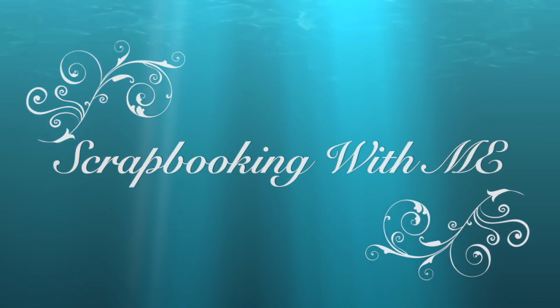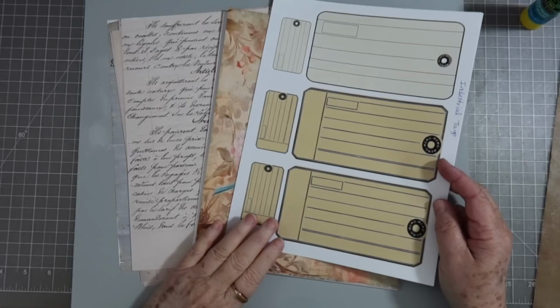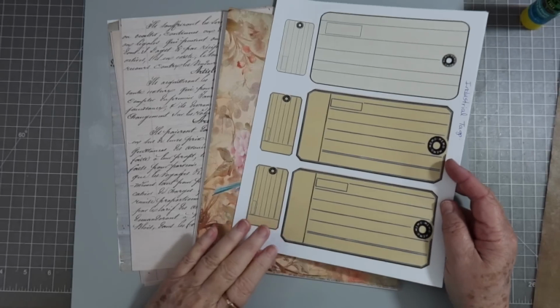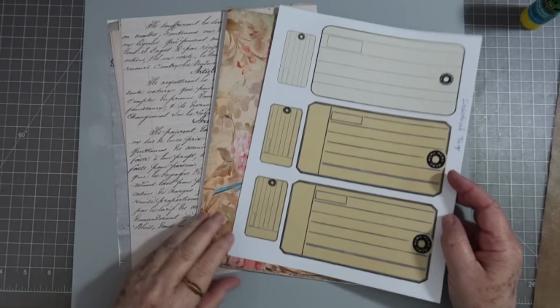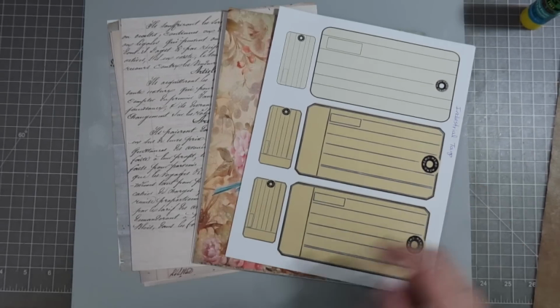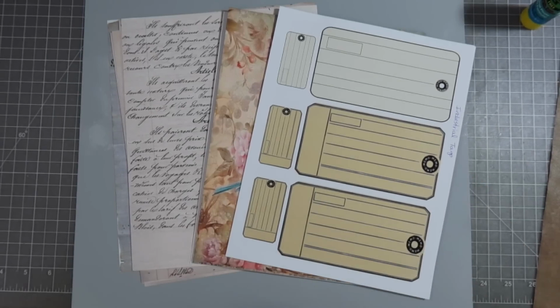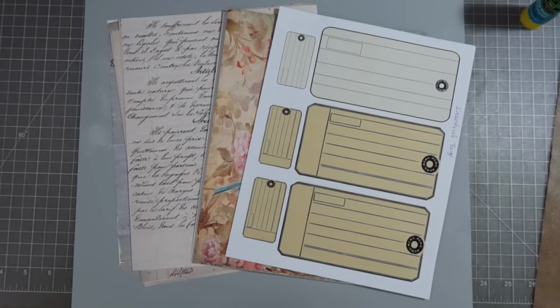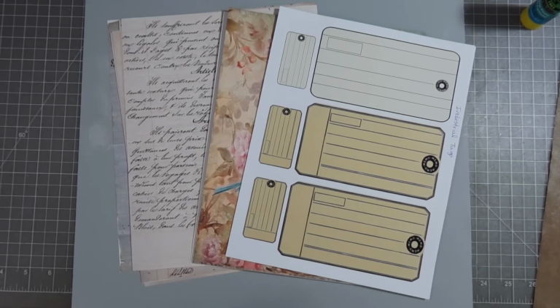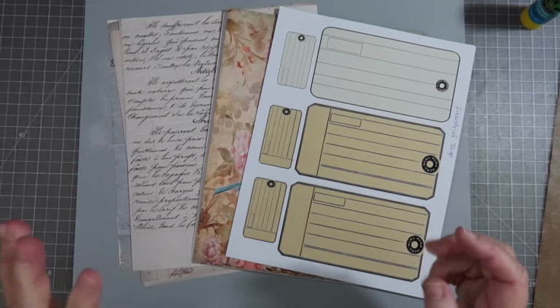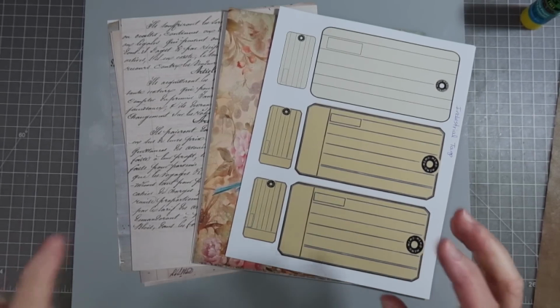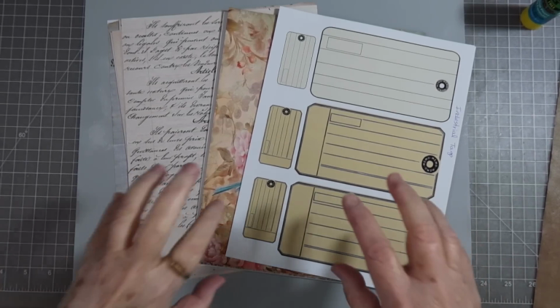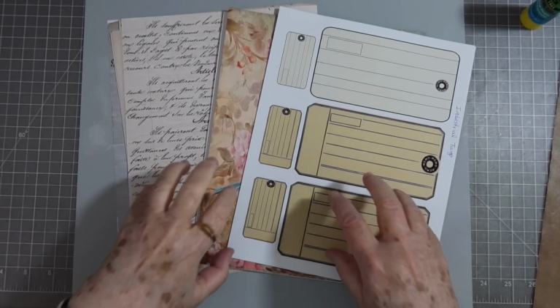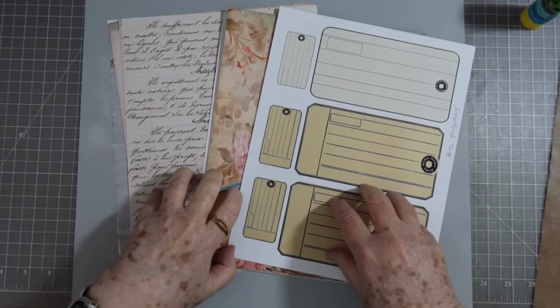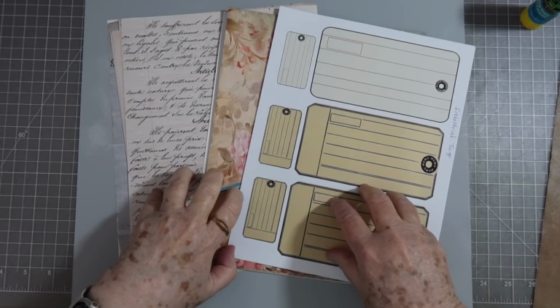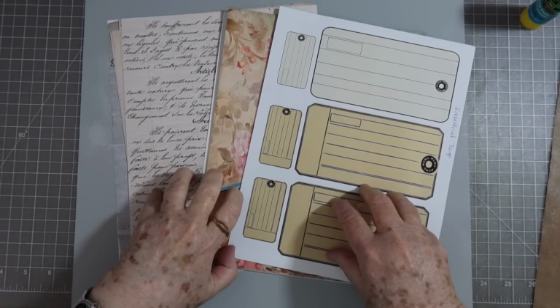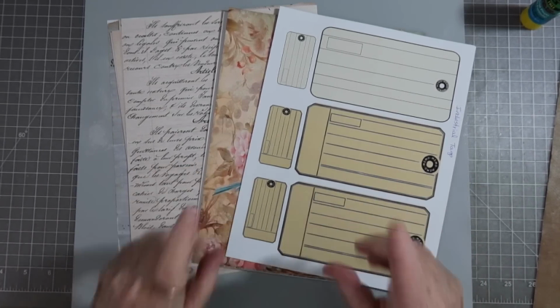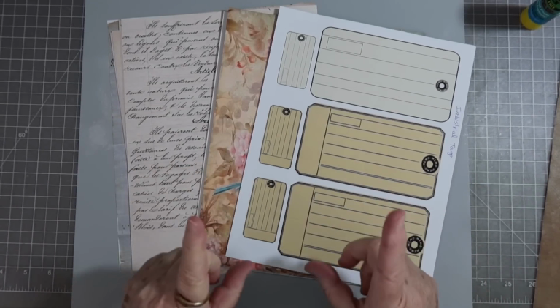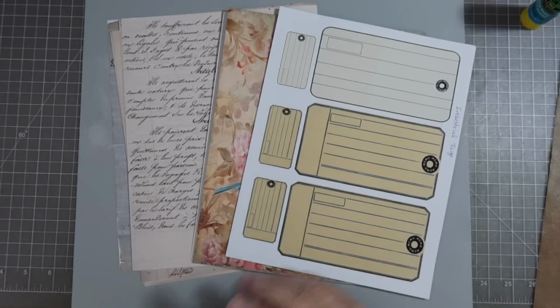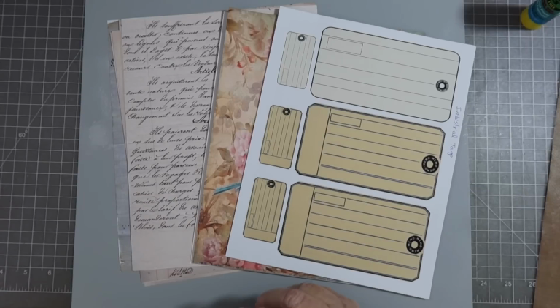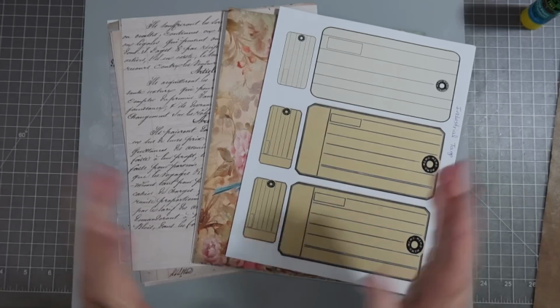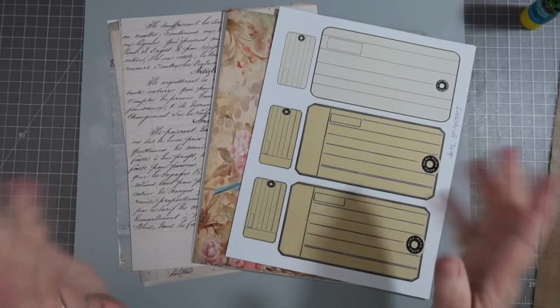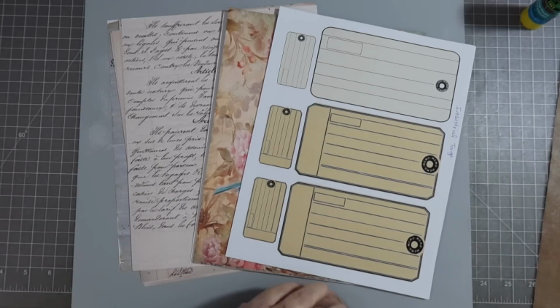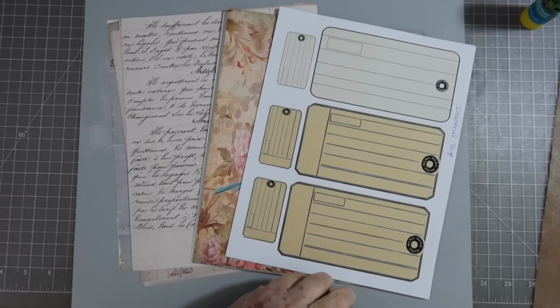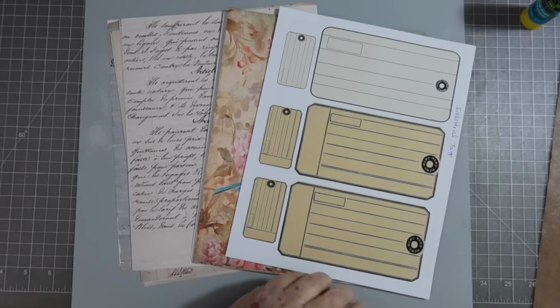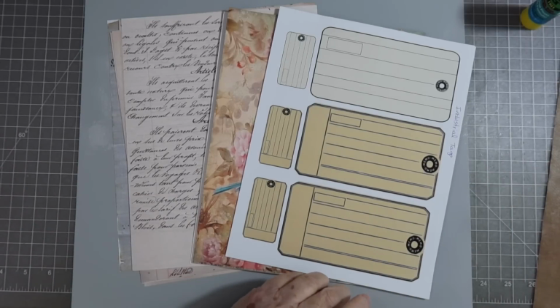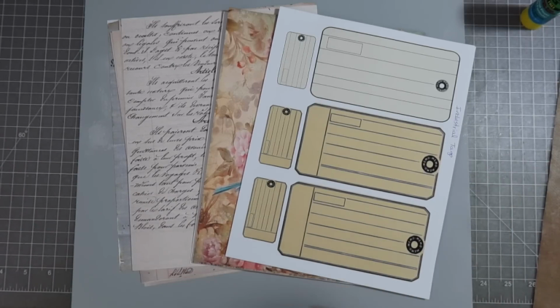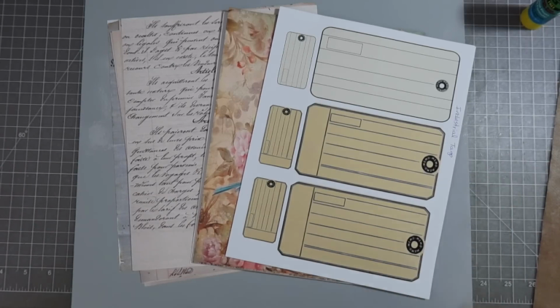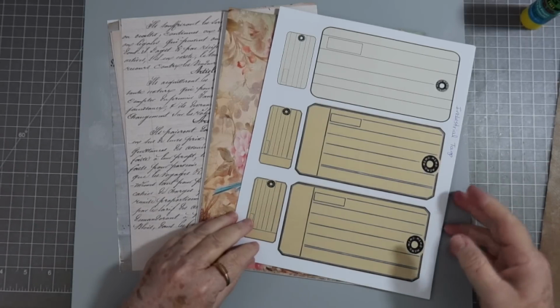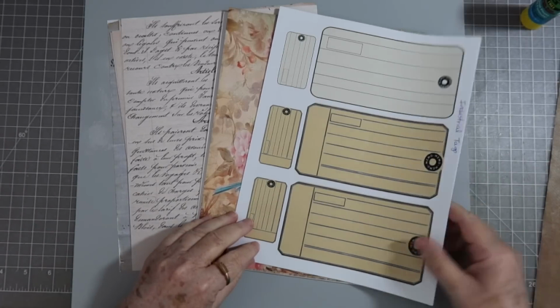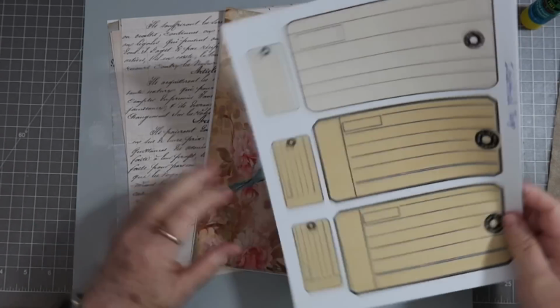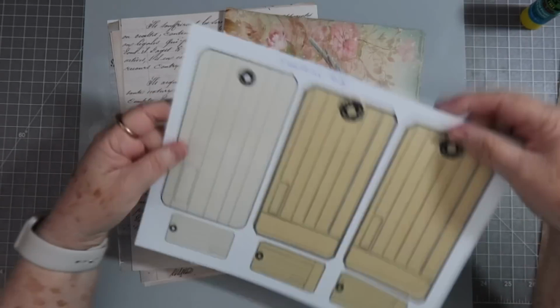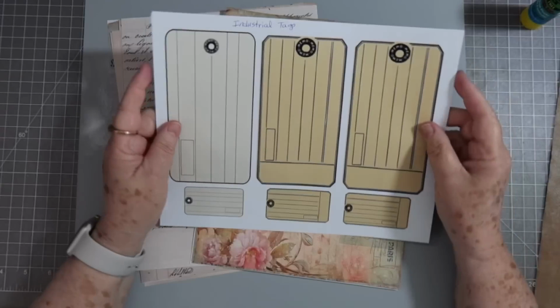Hey guys, this is Eve with Scrapbooking with Me. I have some new digitals to show you, plus I have a huge announcement and giveaway for you. The first thing we're going to start off with is the new digitals.